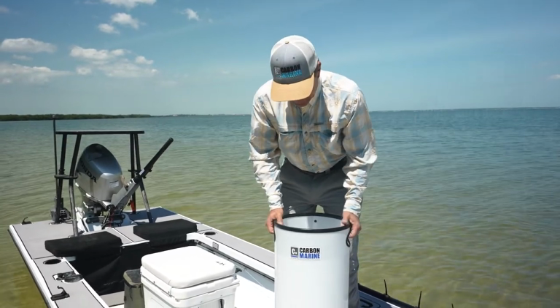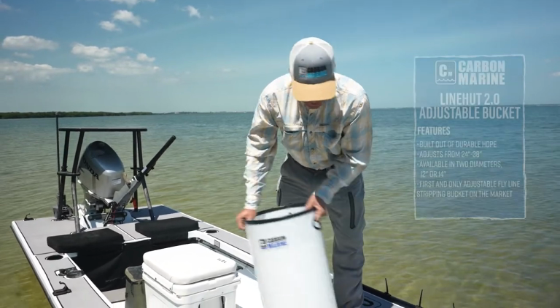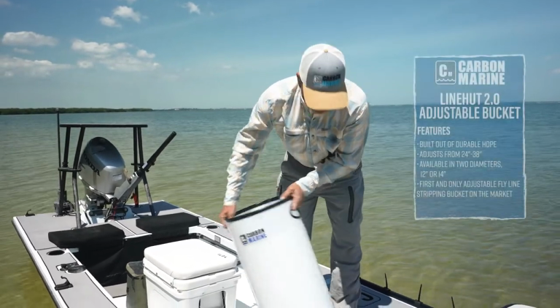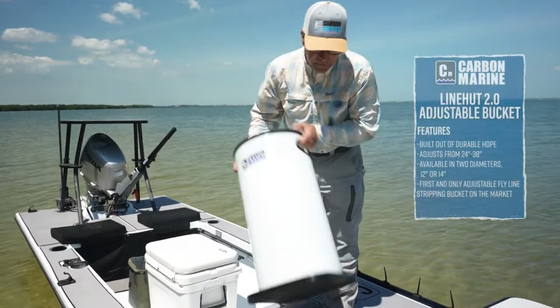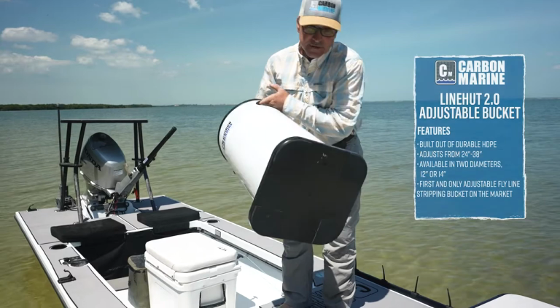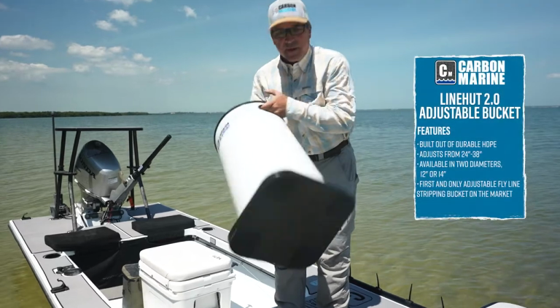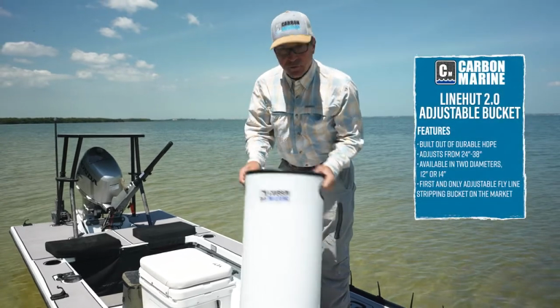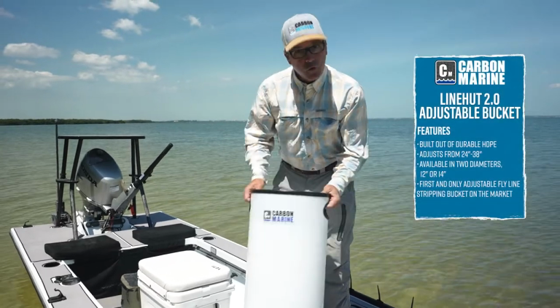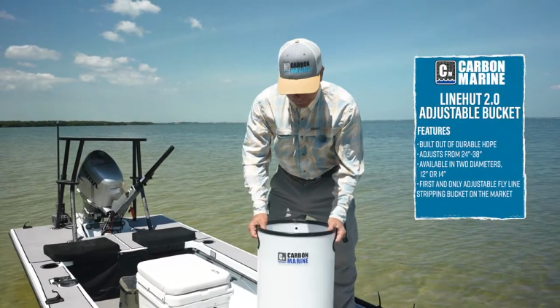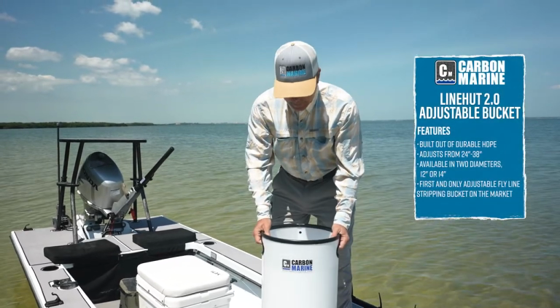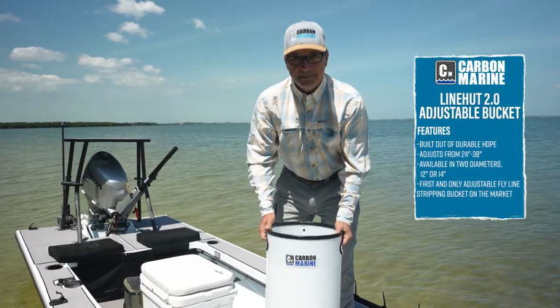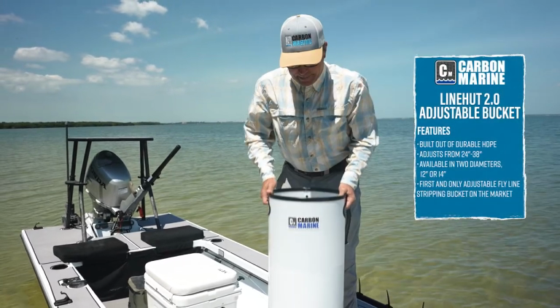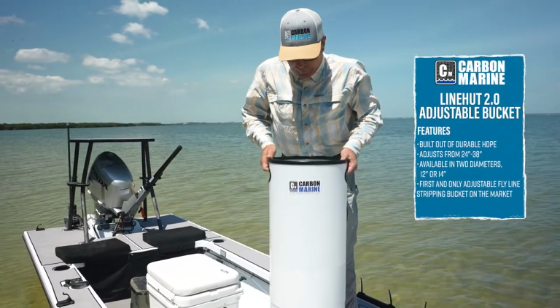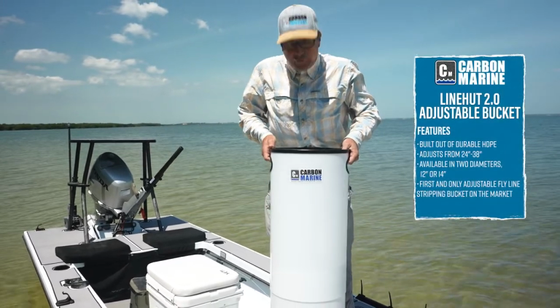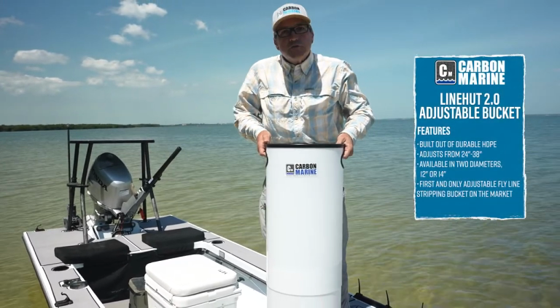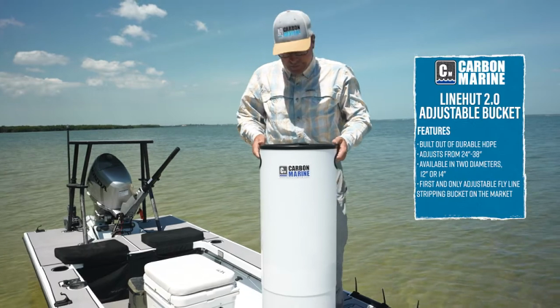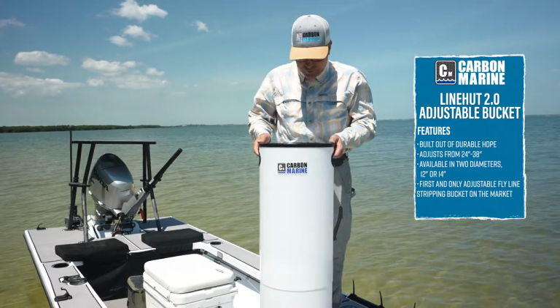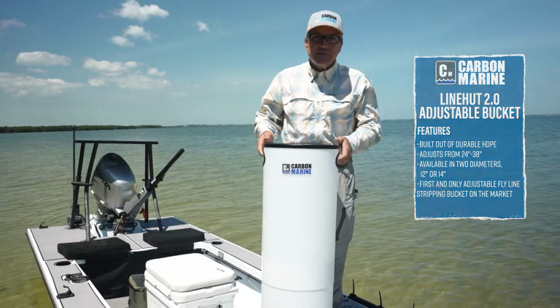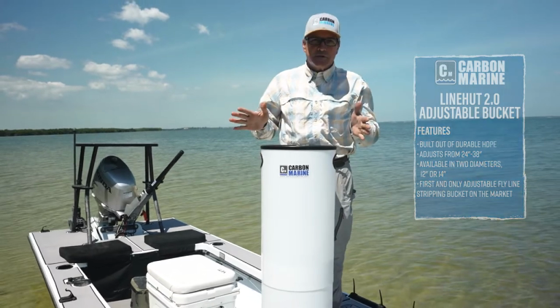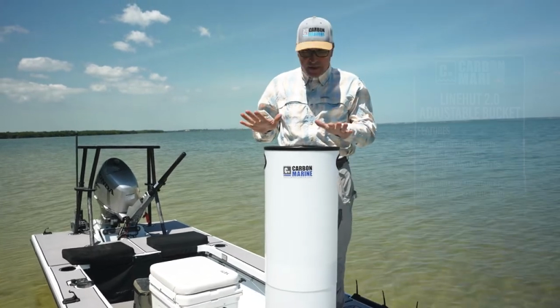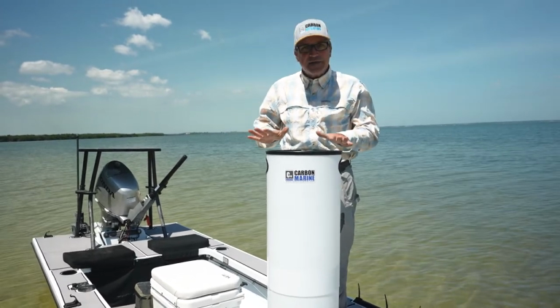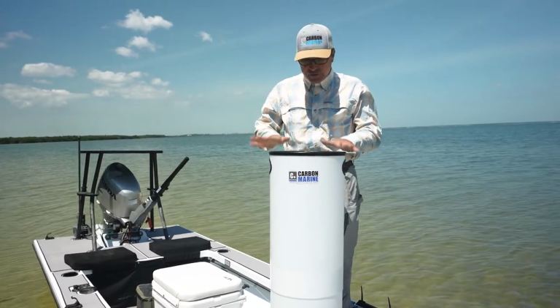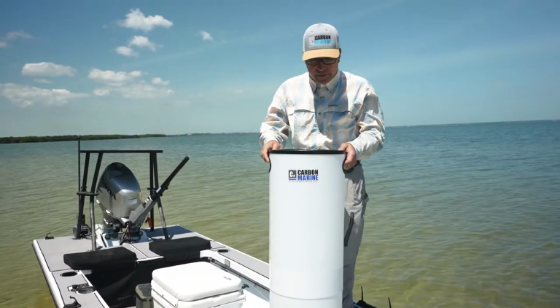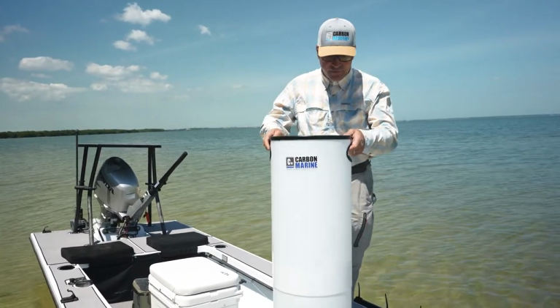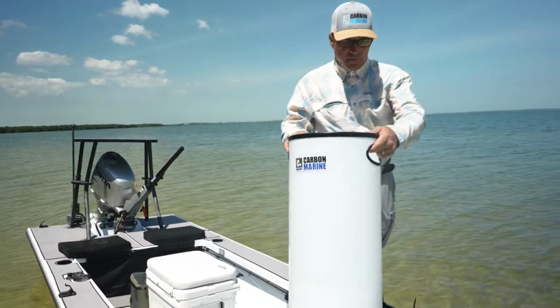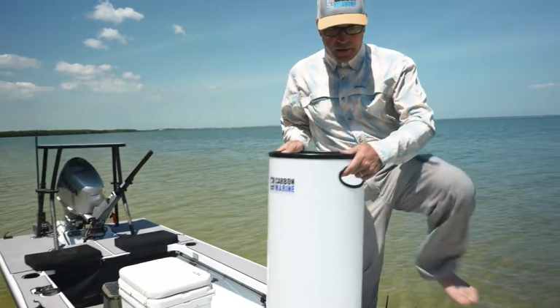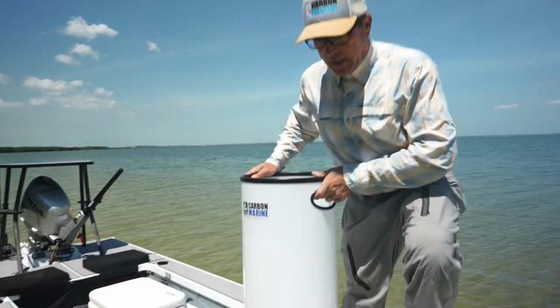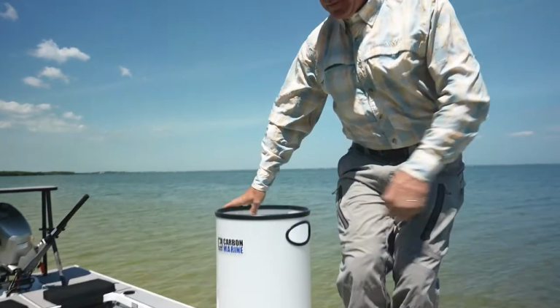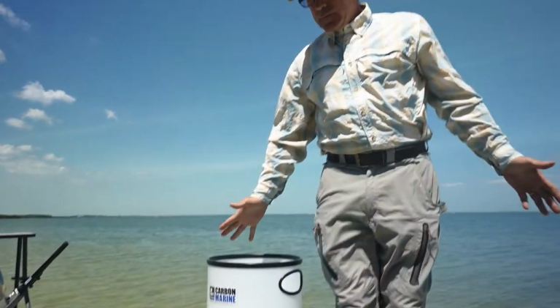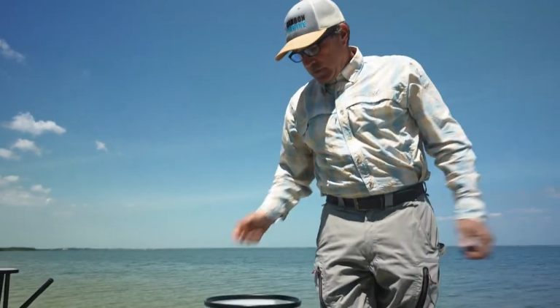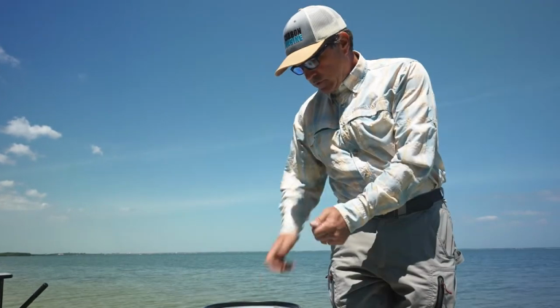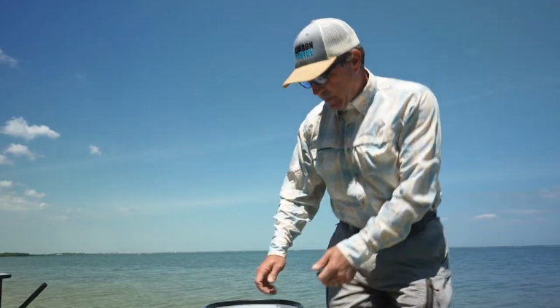The magic of this stripping bucket is it's square based, so it doesn't roll around. With no tools and two hands, you can adjust it to any height. So if you want to fish from a platform, you can still strip into the bucket.